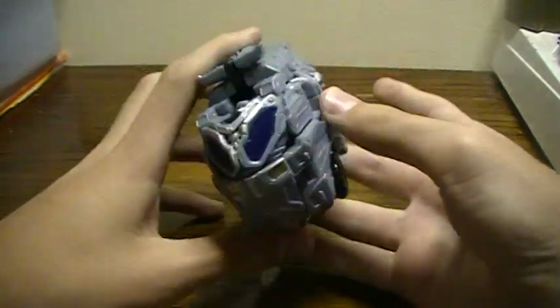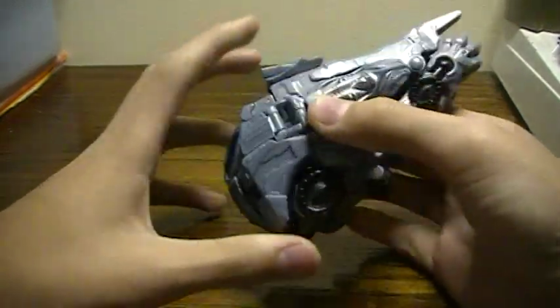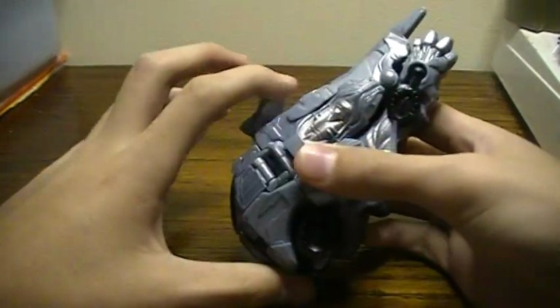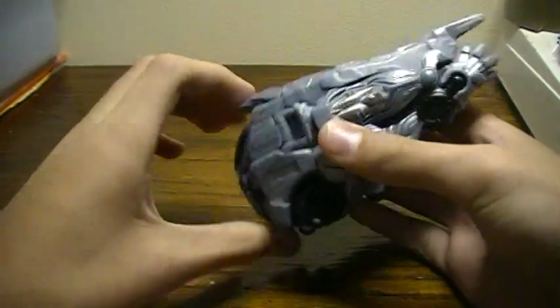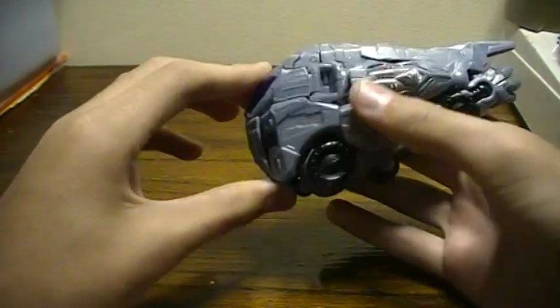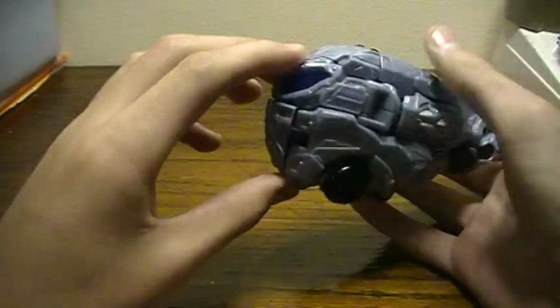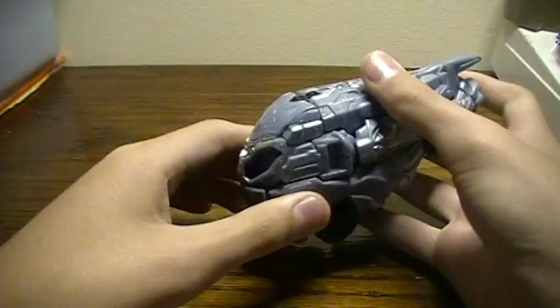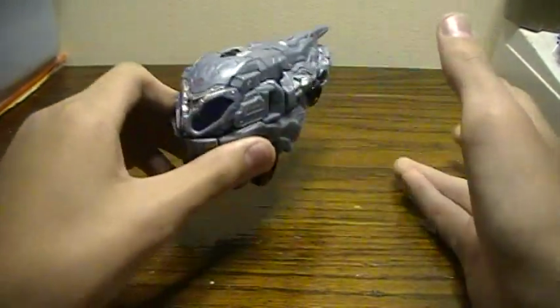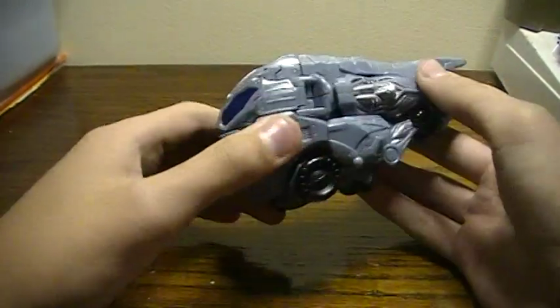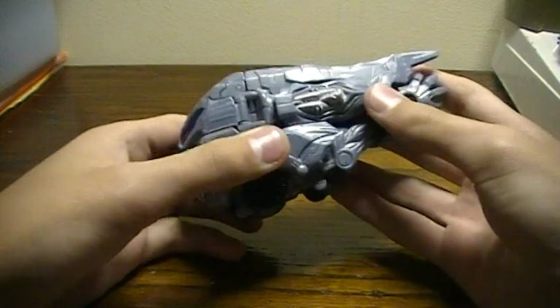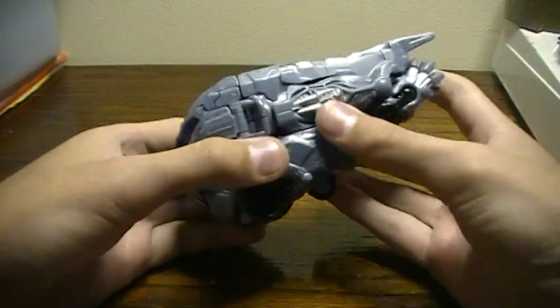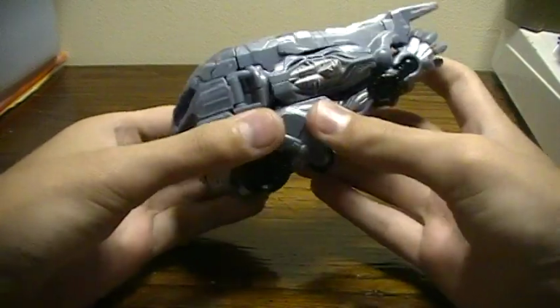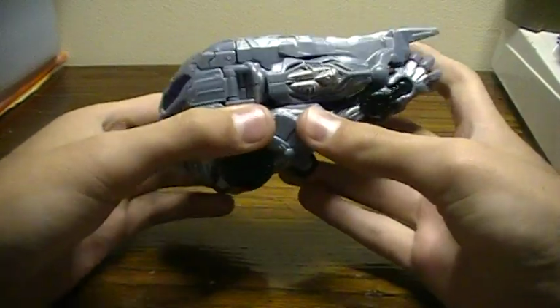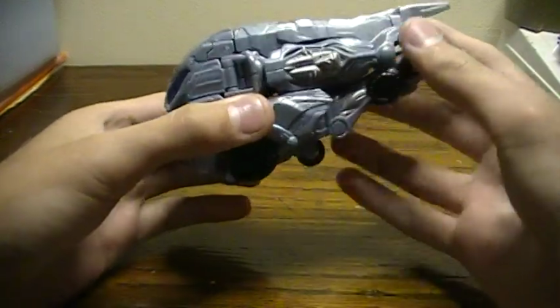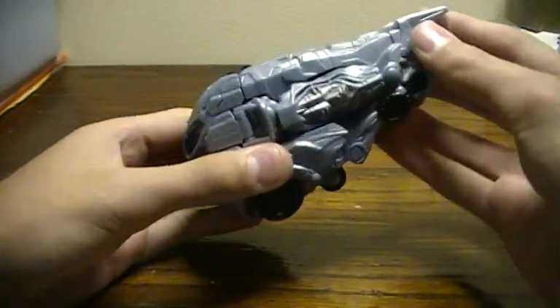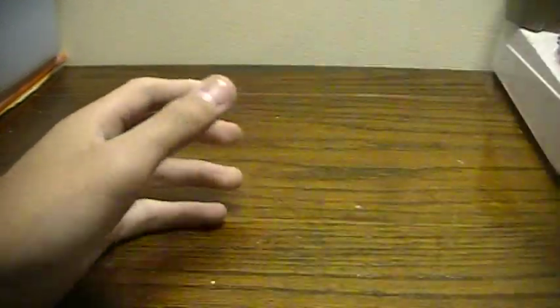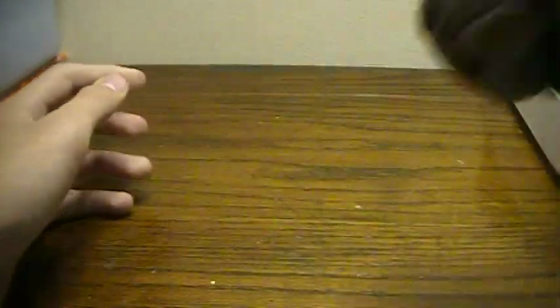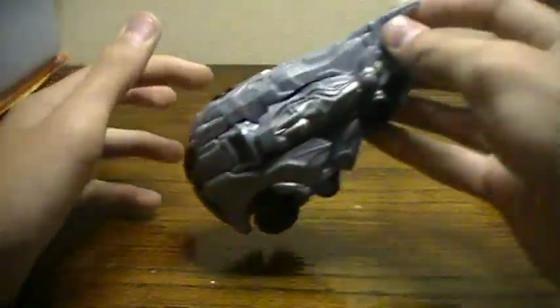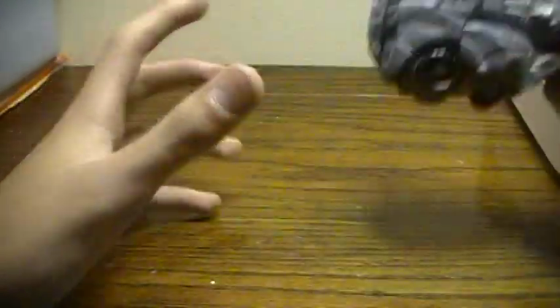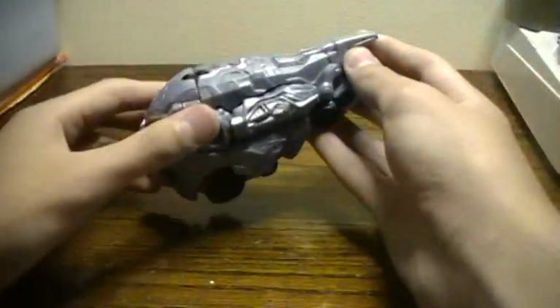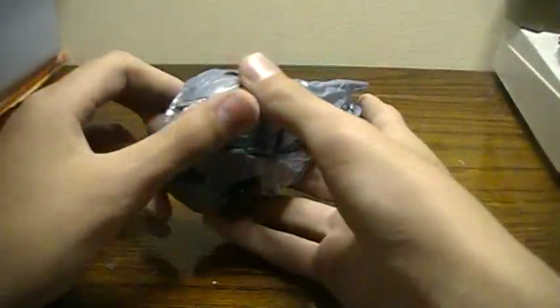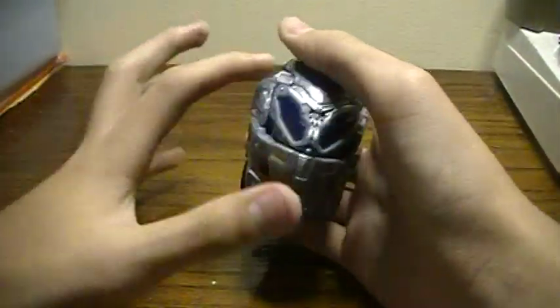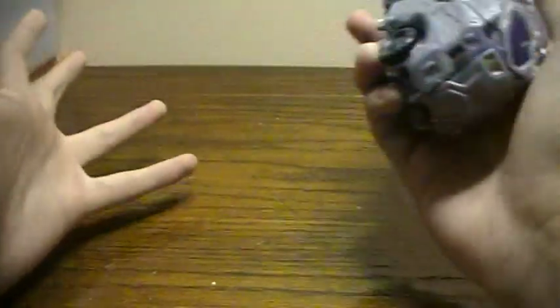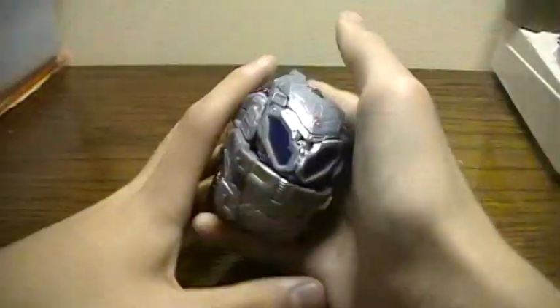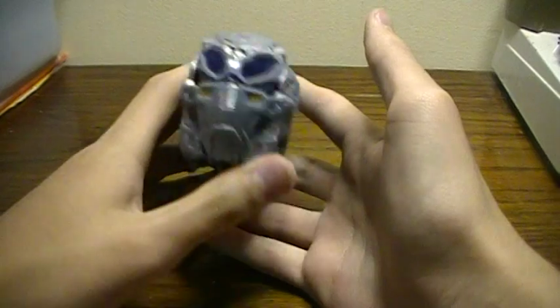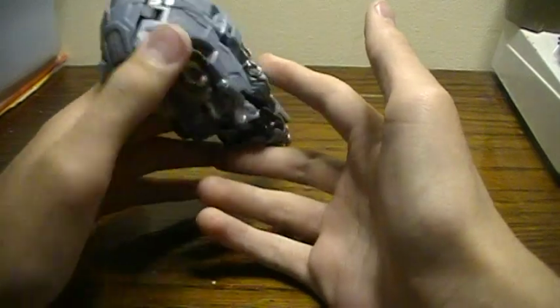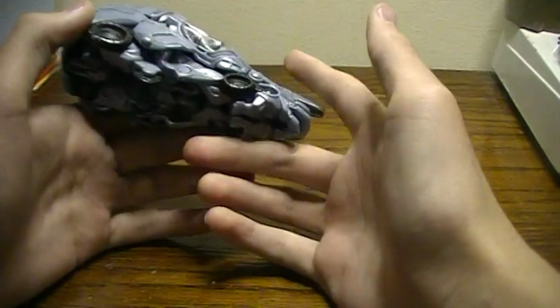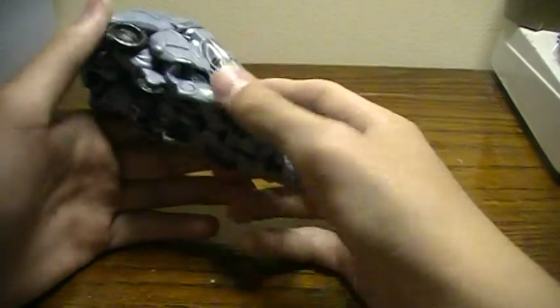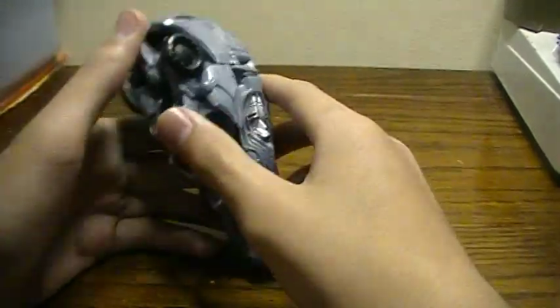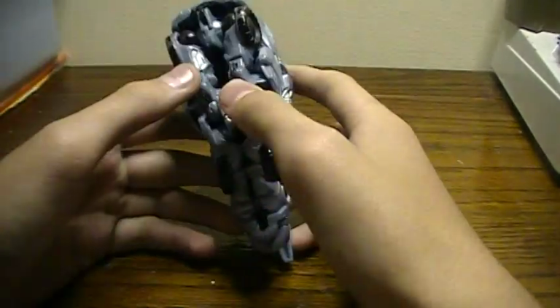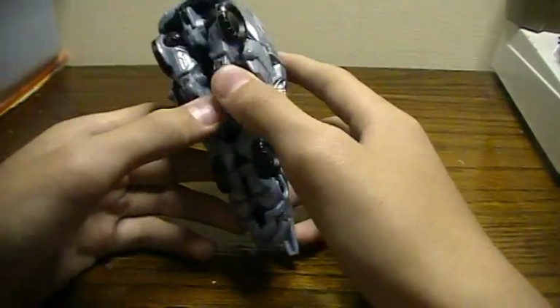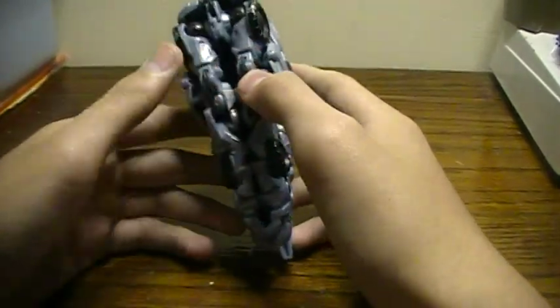Now, this figure is very nice overall — with its crushing, with its transforming, and with its appearance in my stop motion that you will see on my channel.